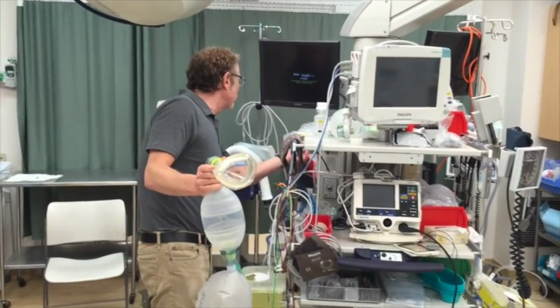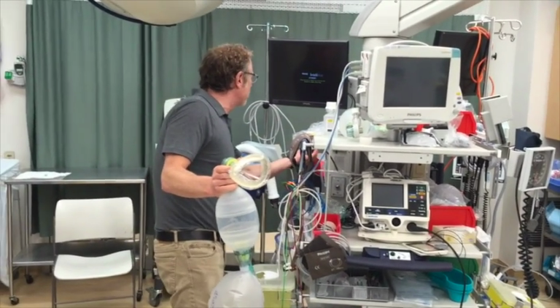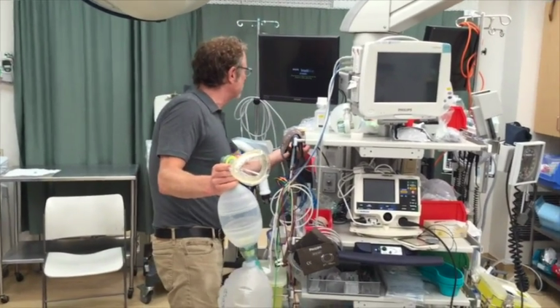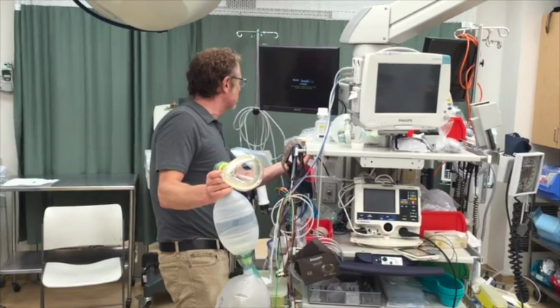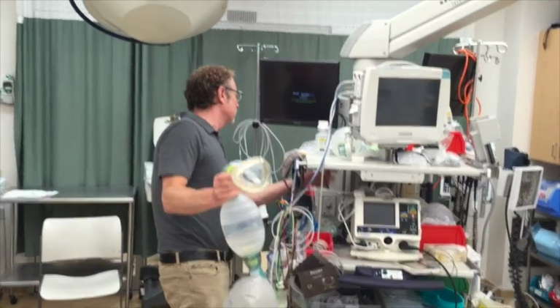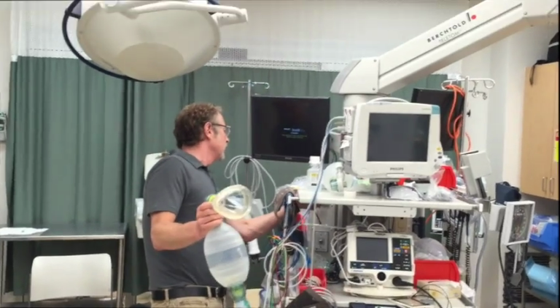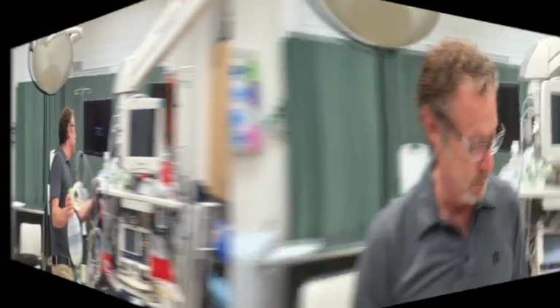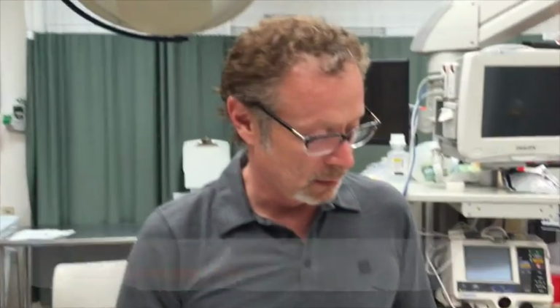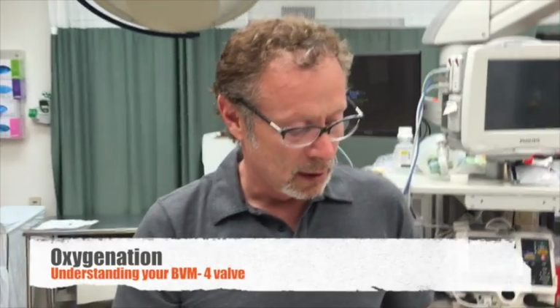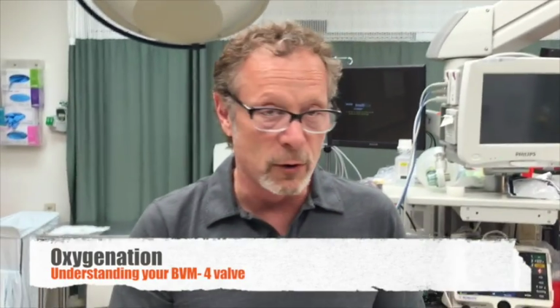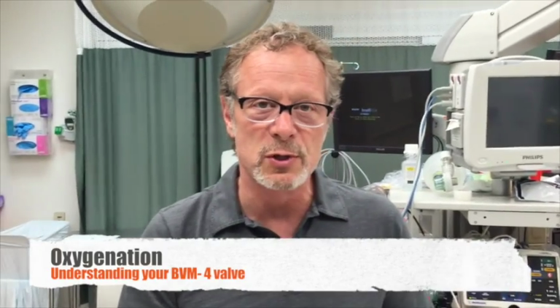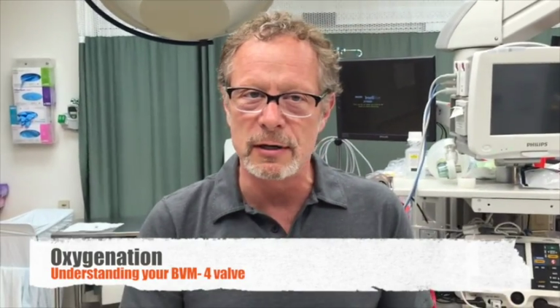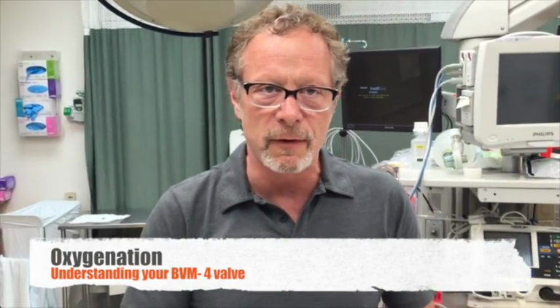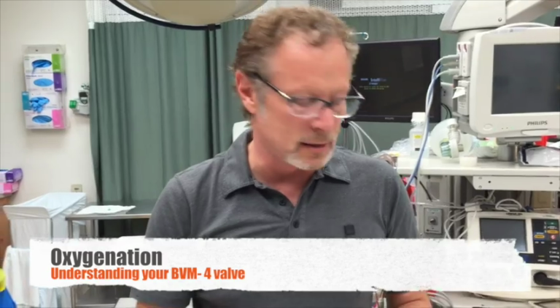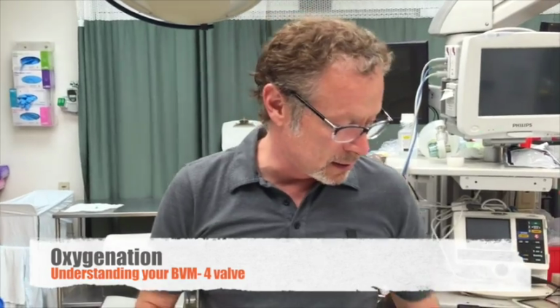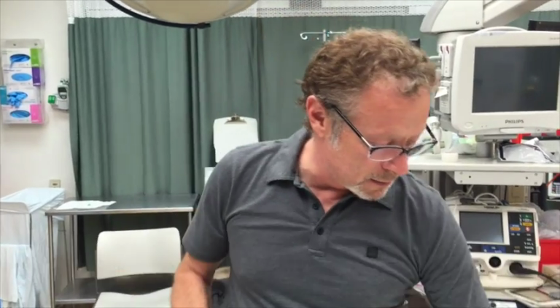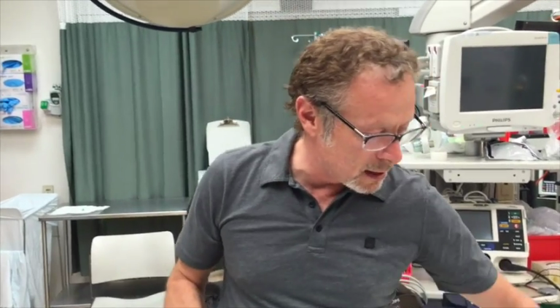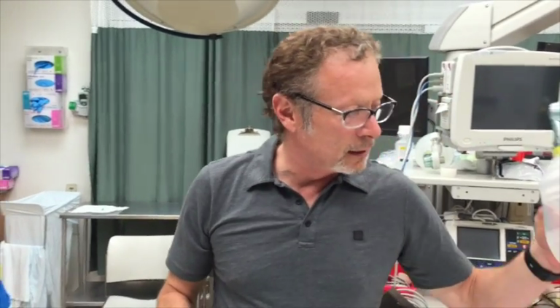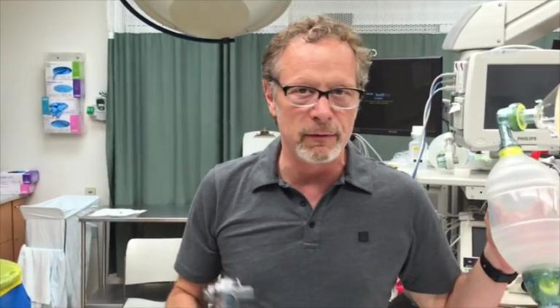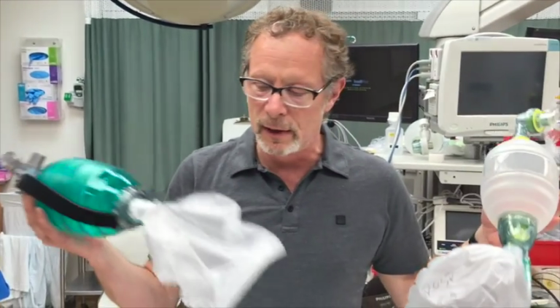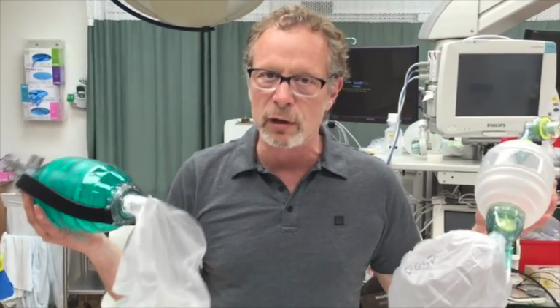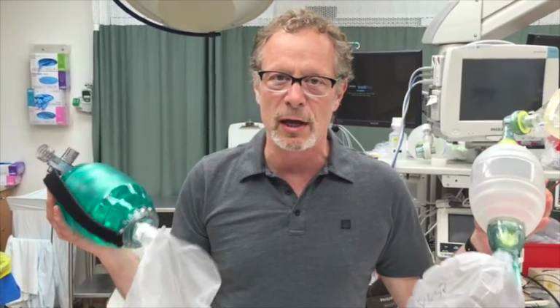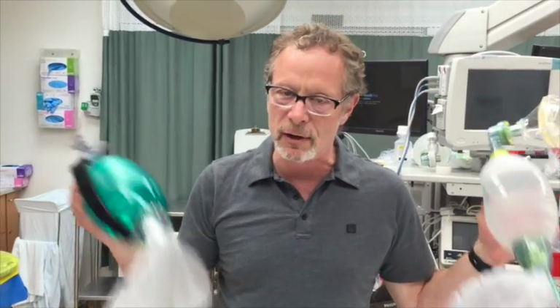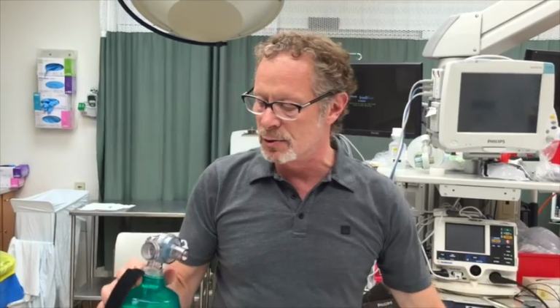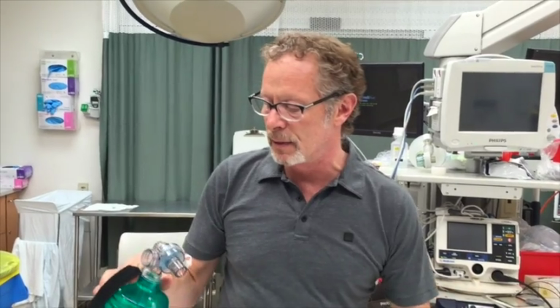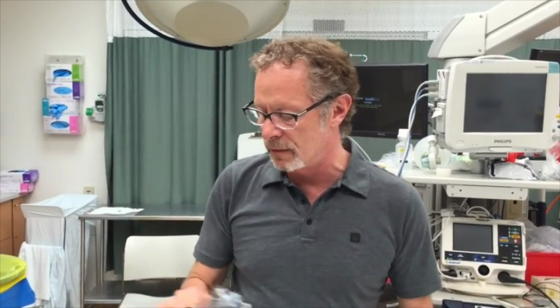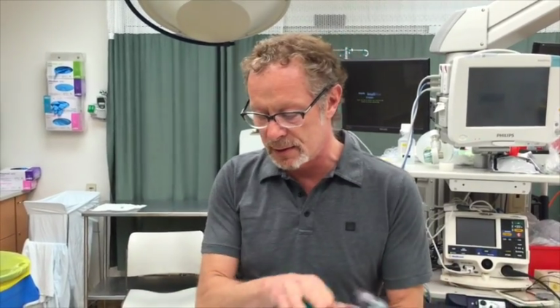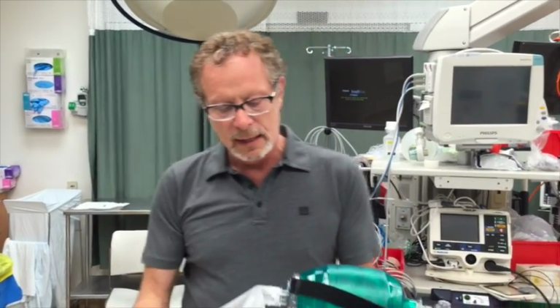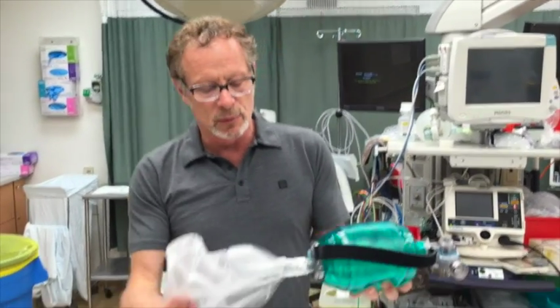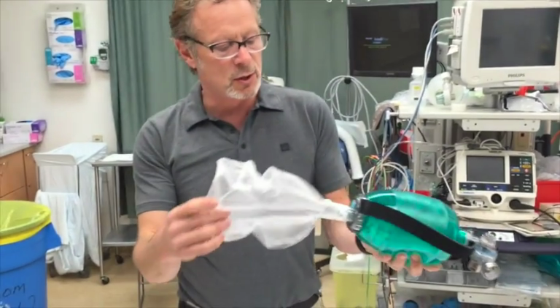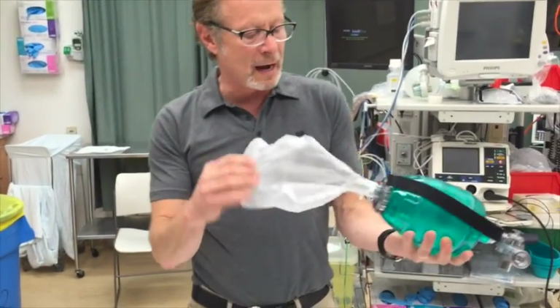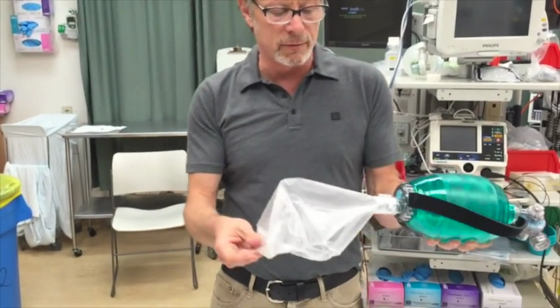Now I'm going to show you a very different system. This is a very different device from the Lairdell BVM — they look the same, different colors, but it is a different device. Let's go over how they differ.